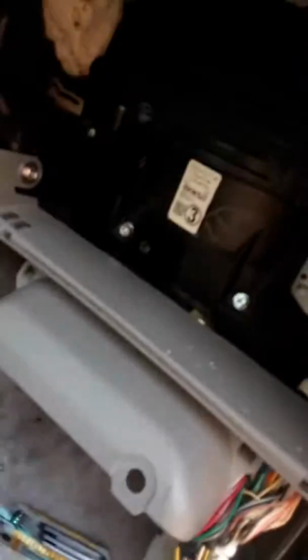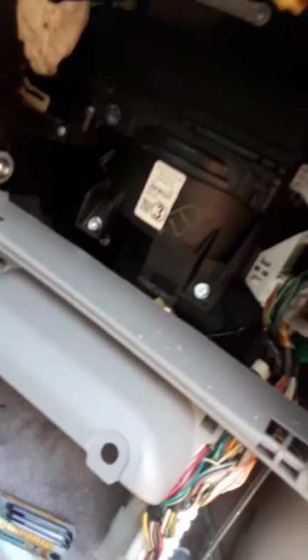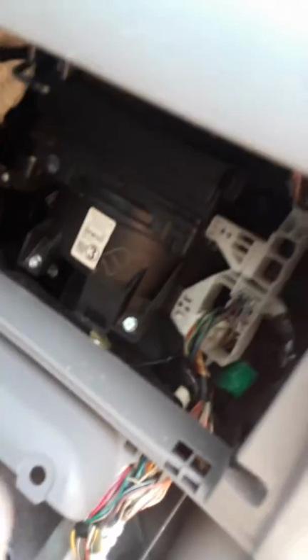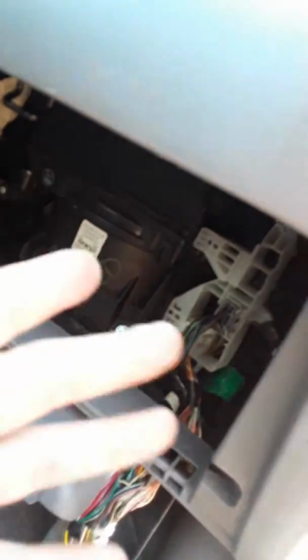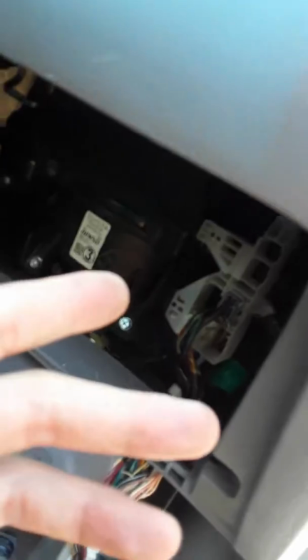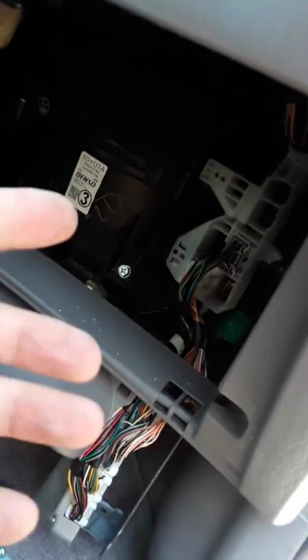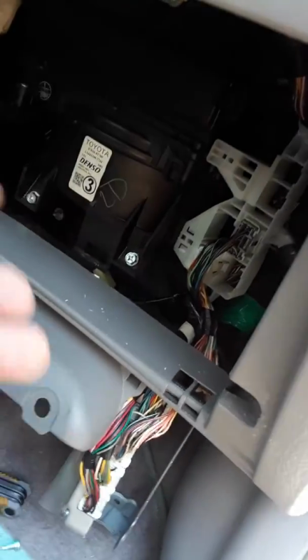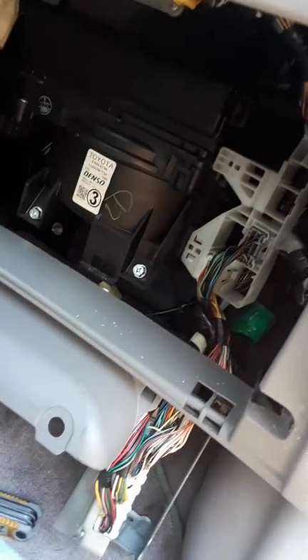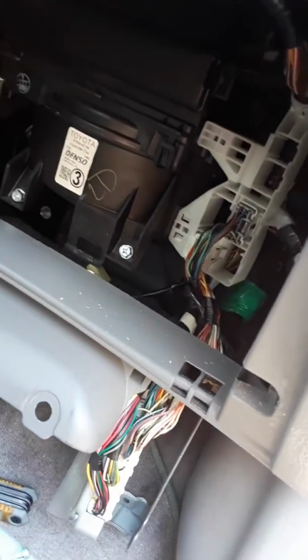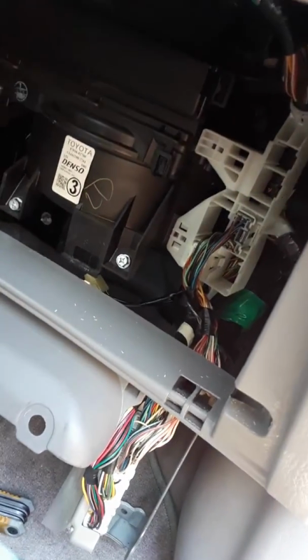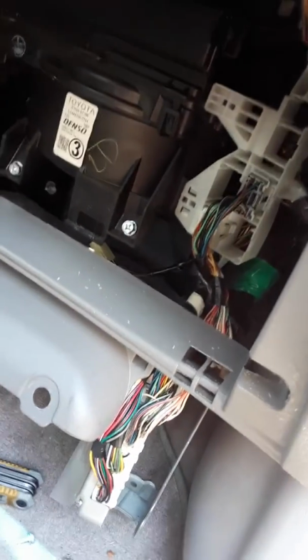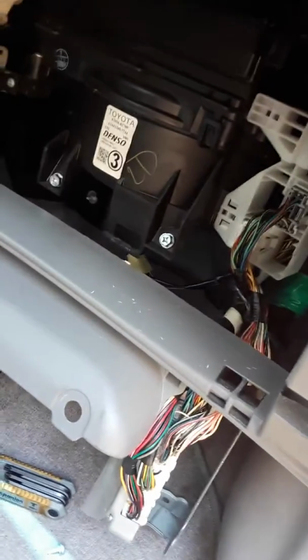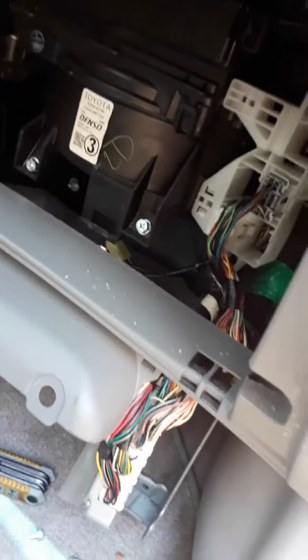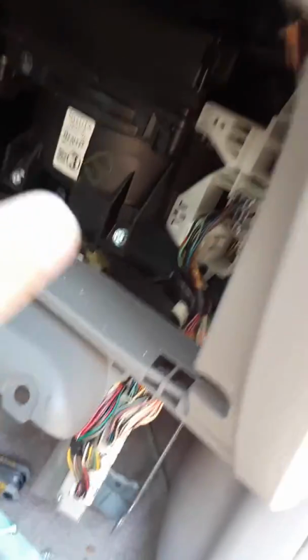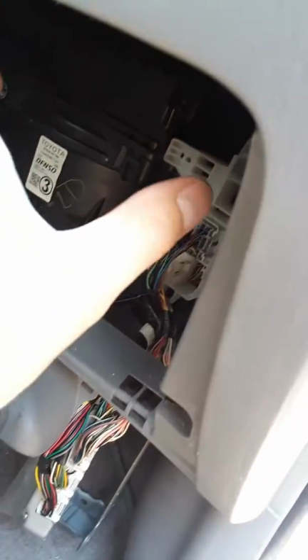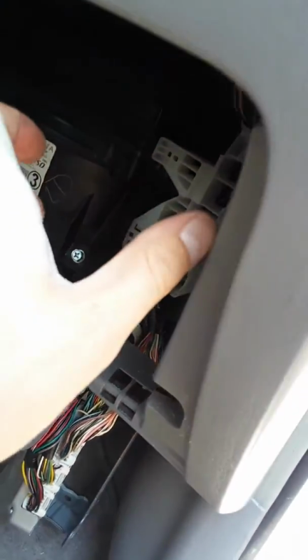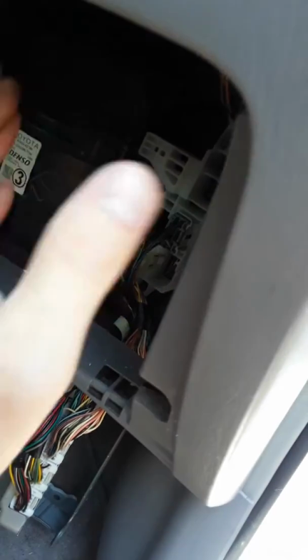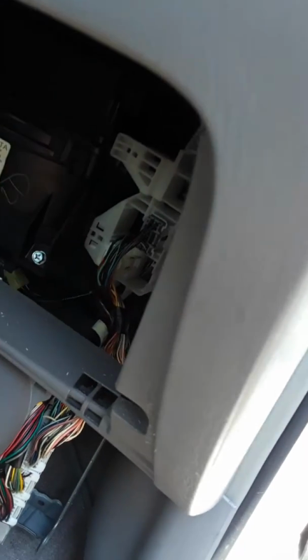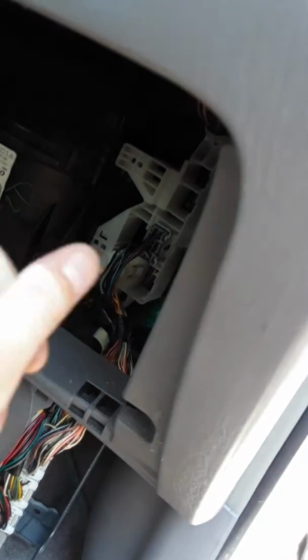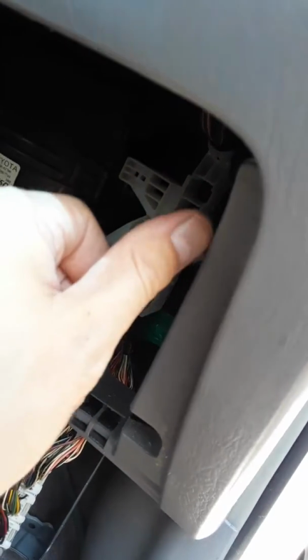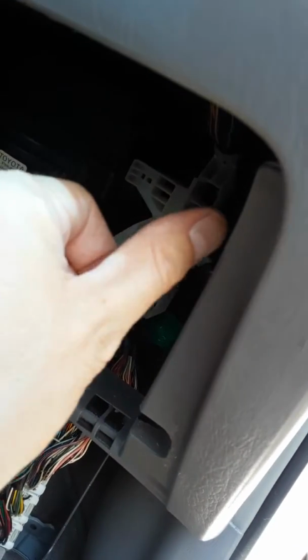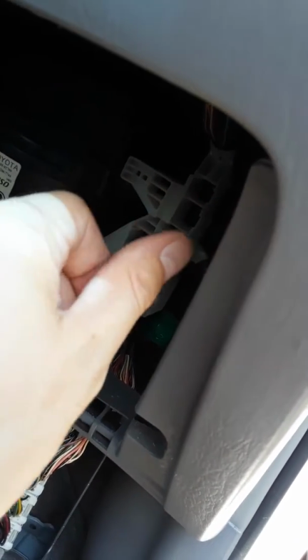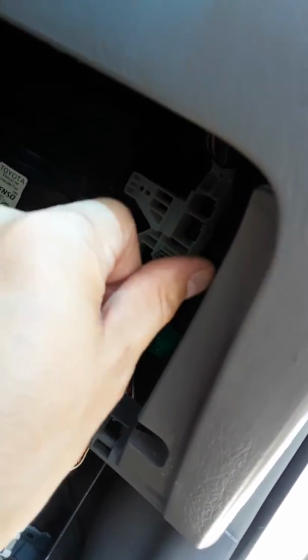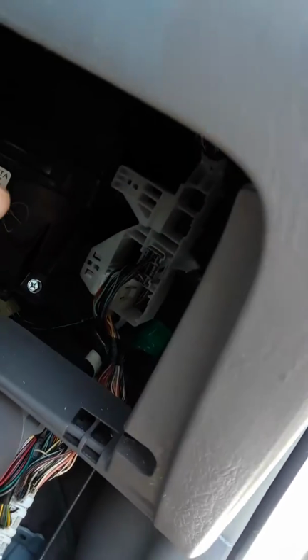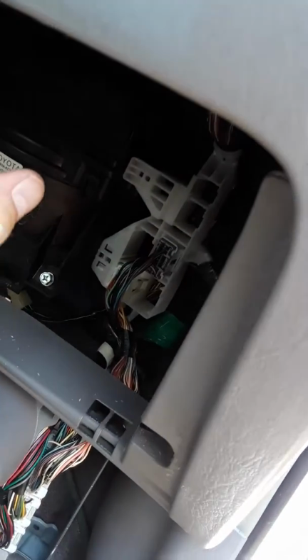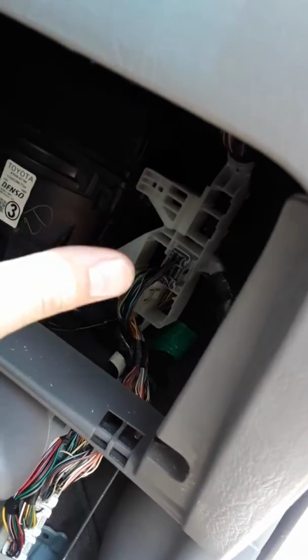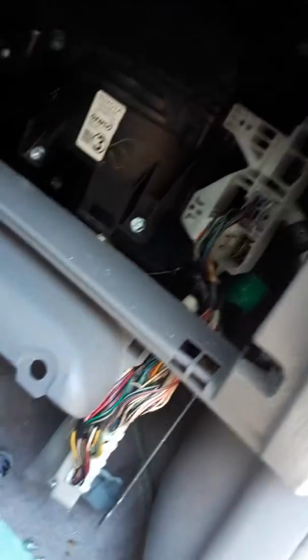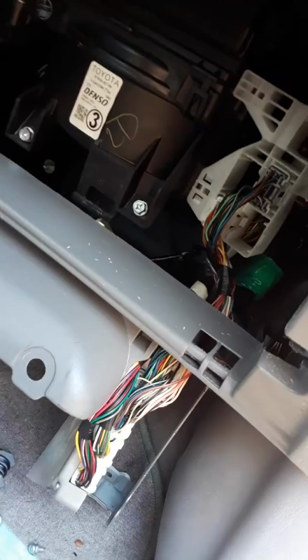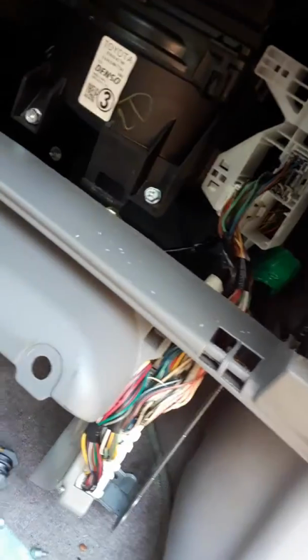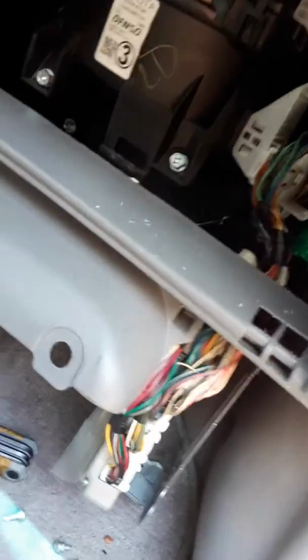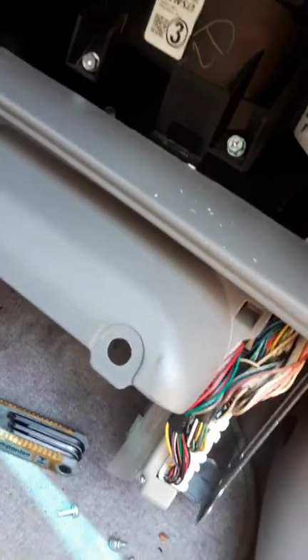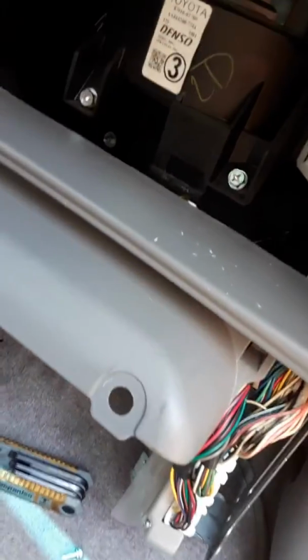First thing to do is pull the glove box out — it's real easy. Disconnect the glove box, and then when it's lowered just kind of stick your thumb in on the side and push in, and the whole thing just falls right out. Pretty easy actually.